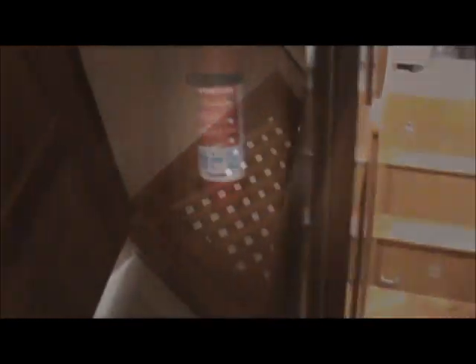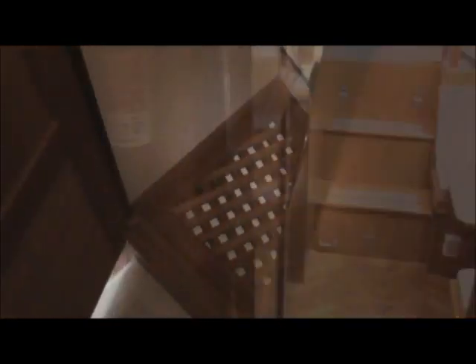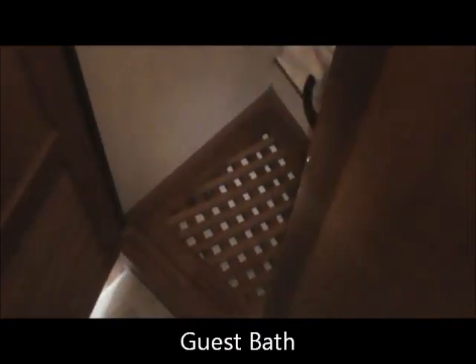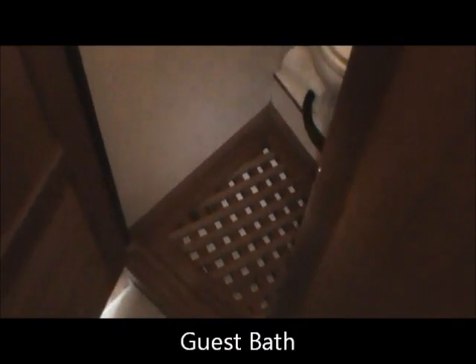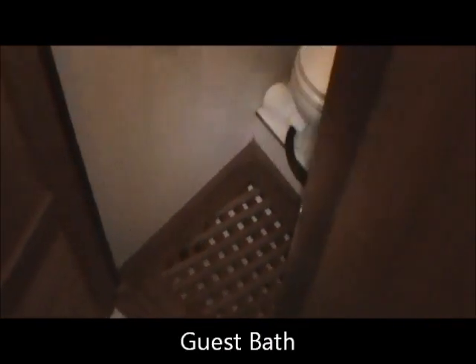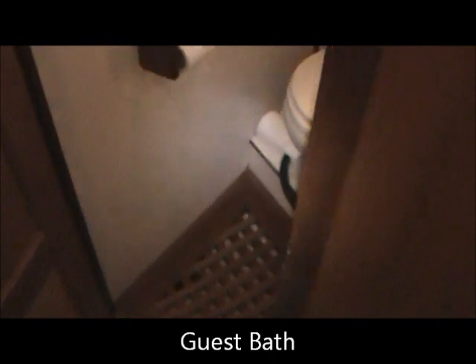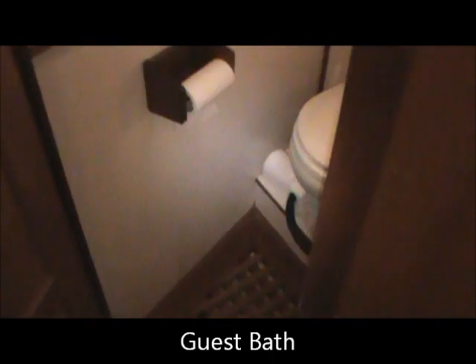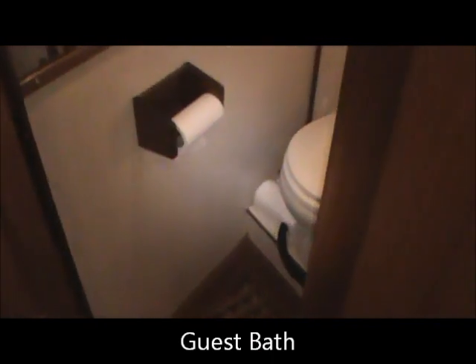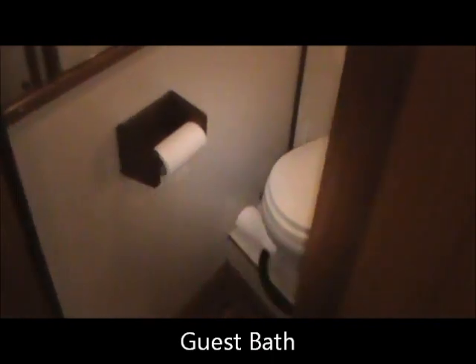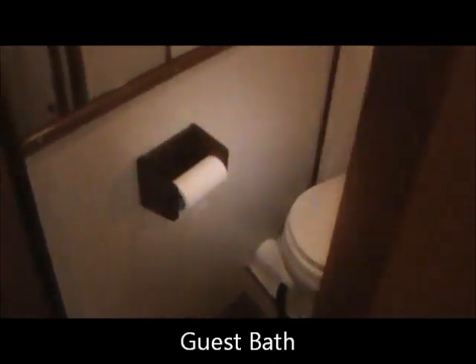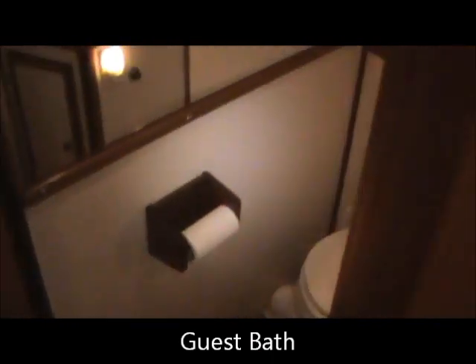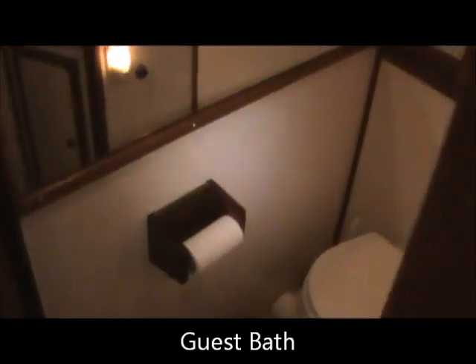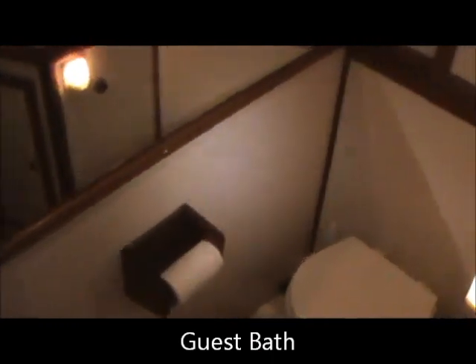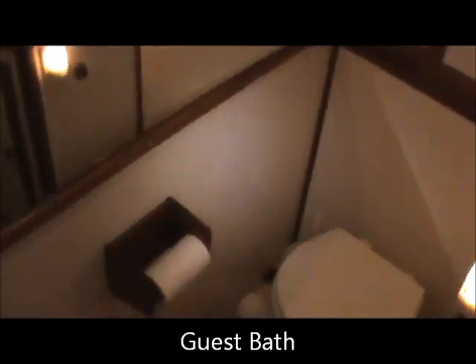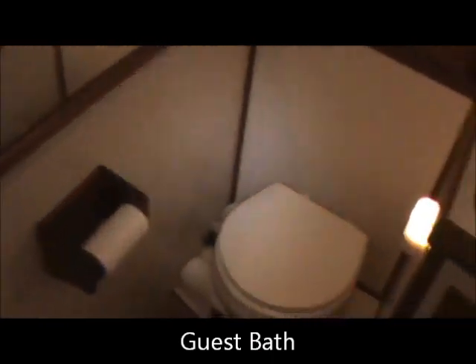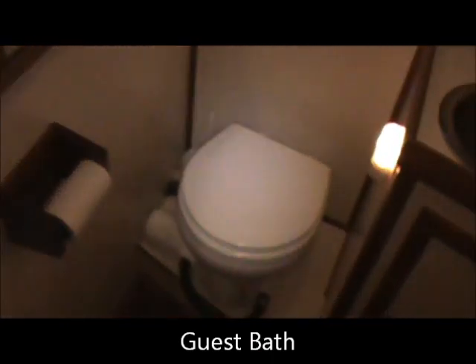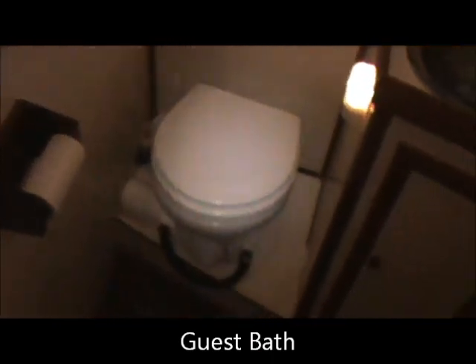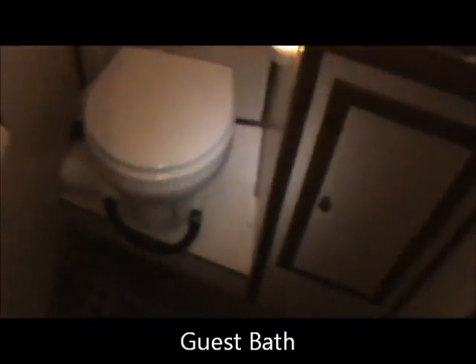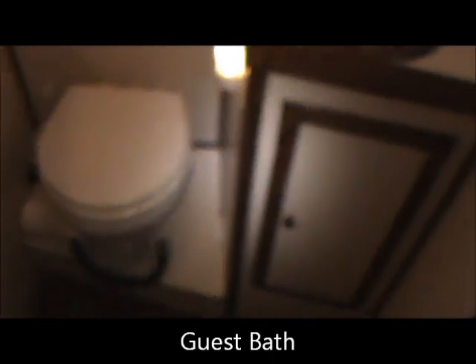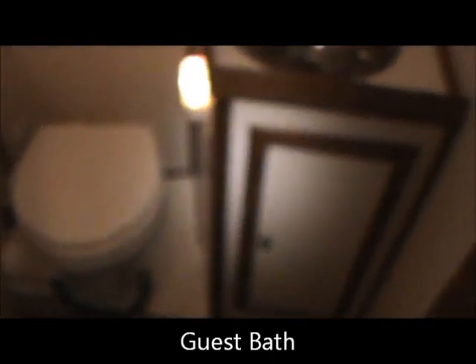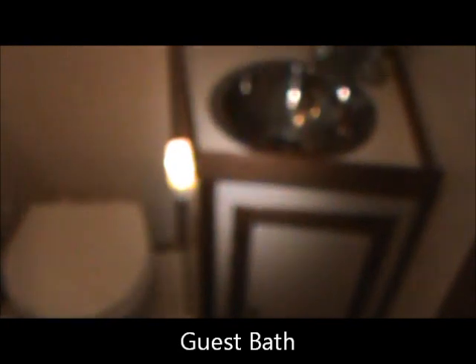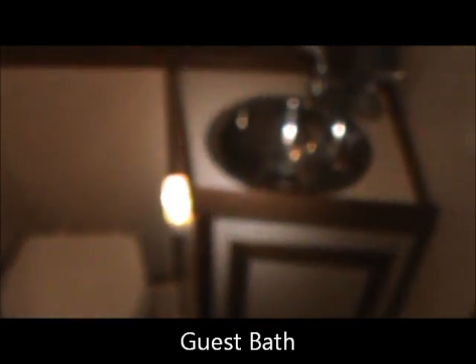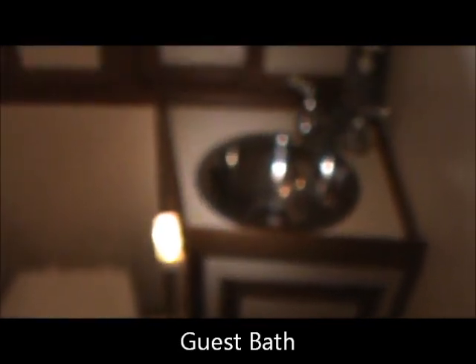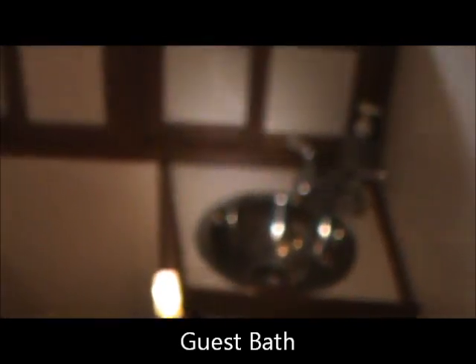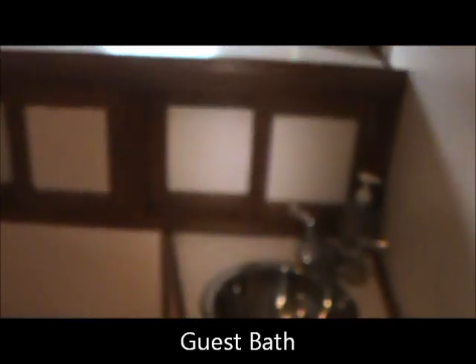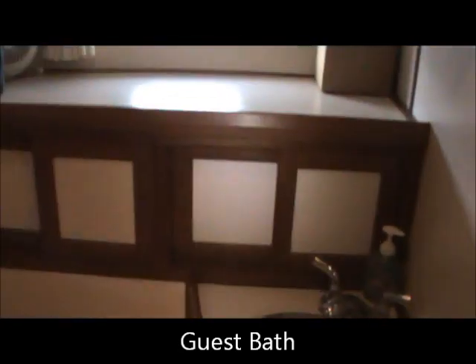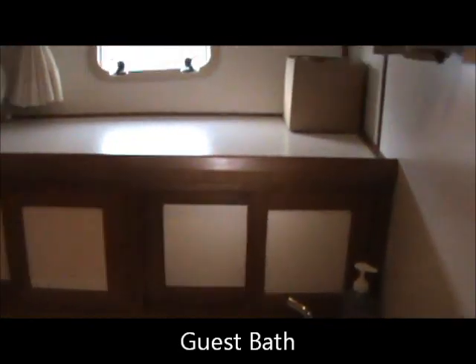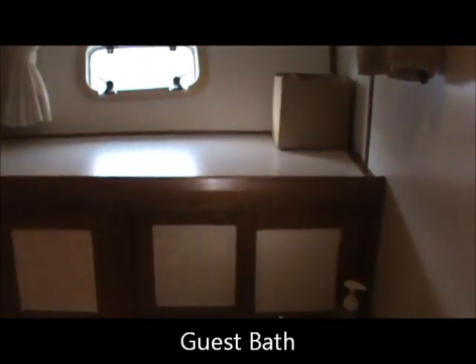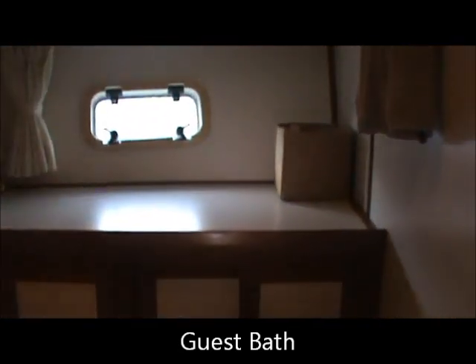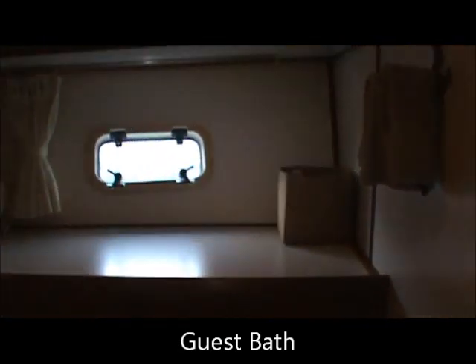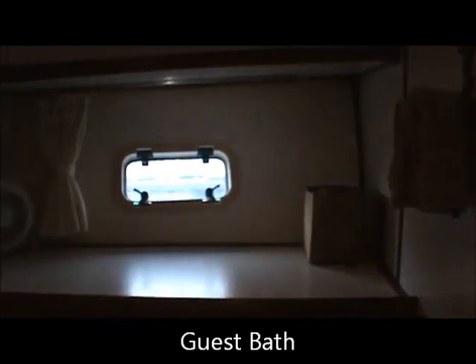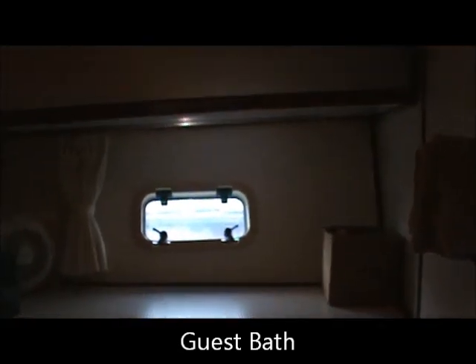Just aft of our guest stateroom, we have a private bath. The shower has been removed out of this bath, but it can be easily reinstalled if need be.